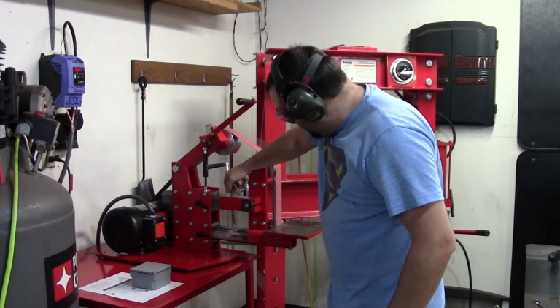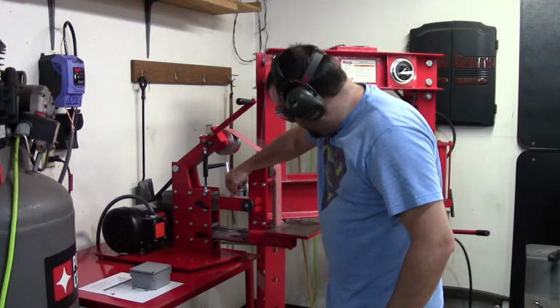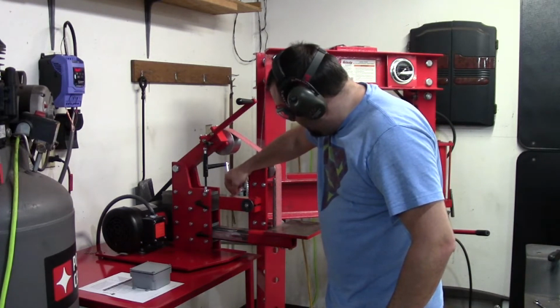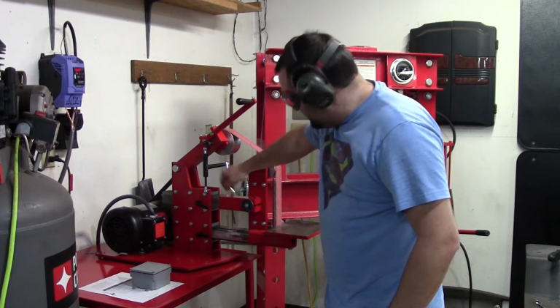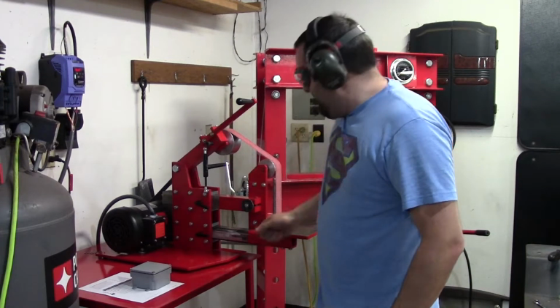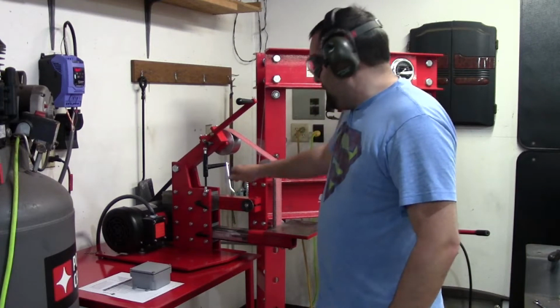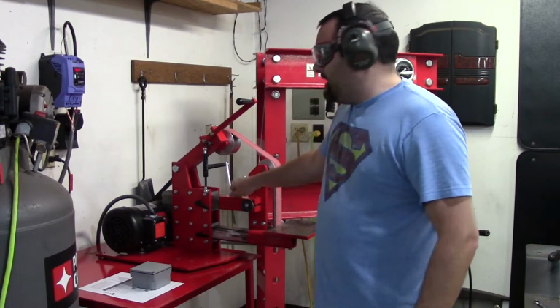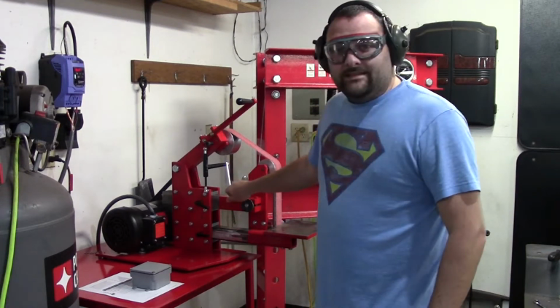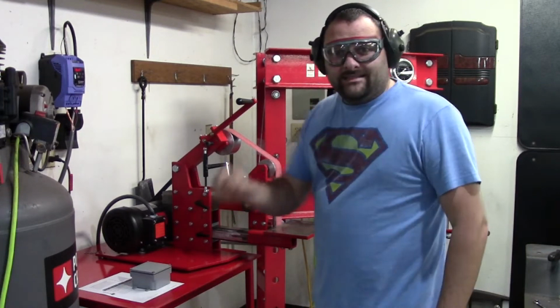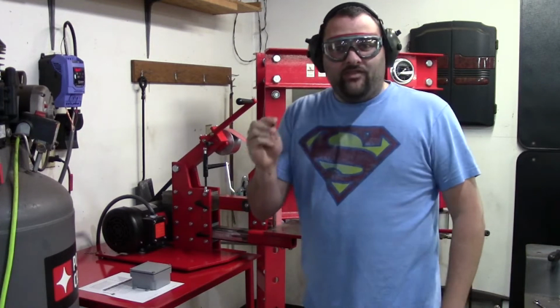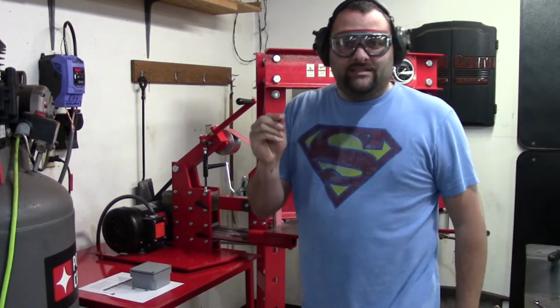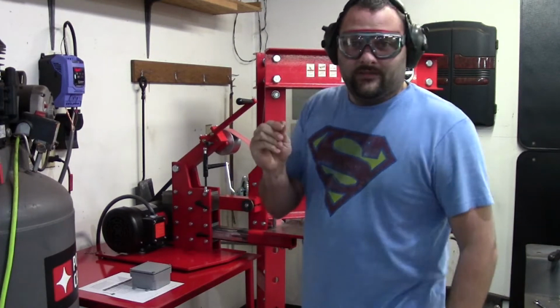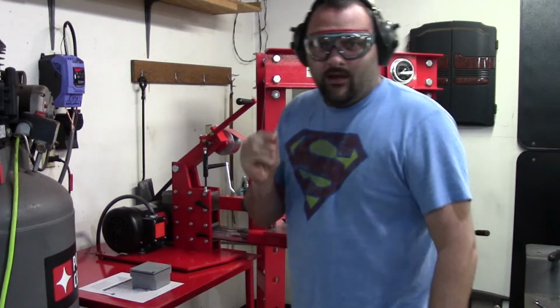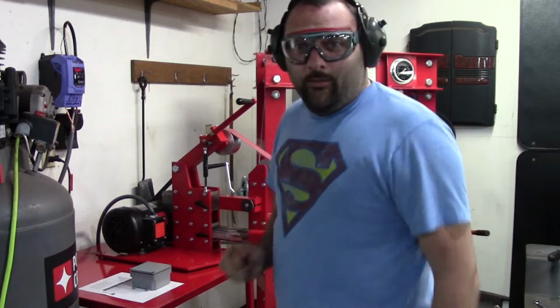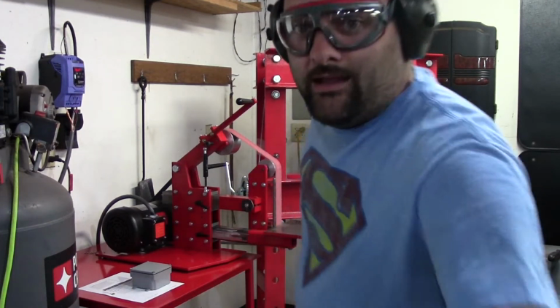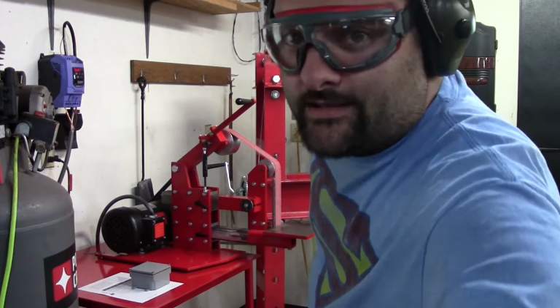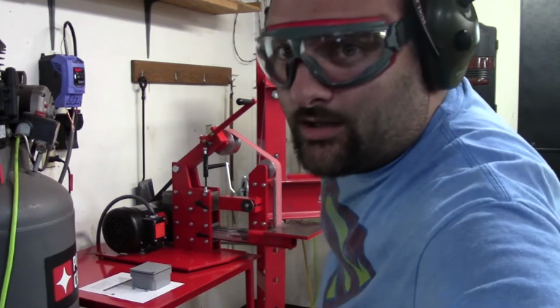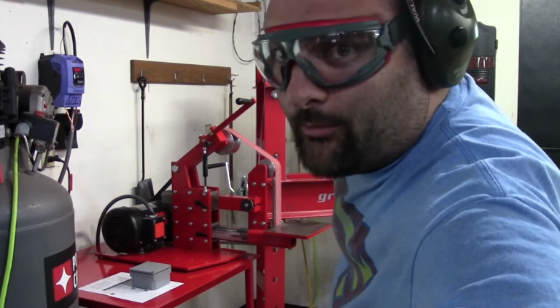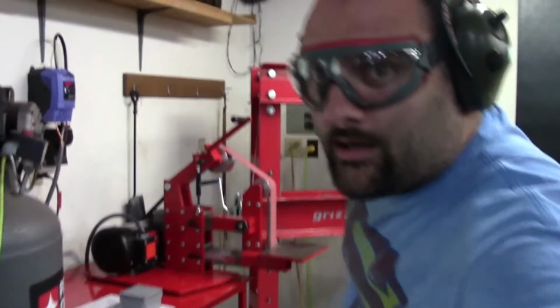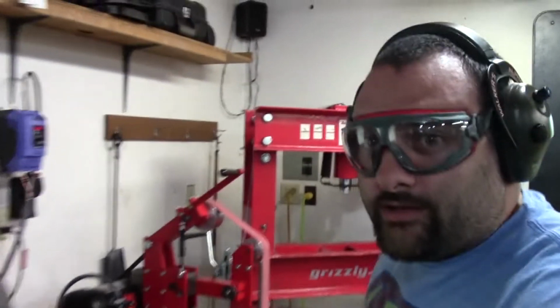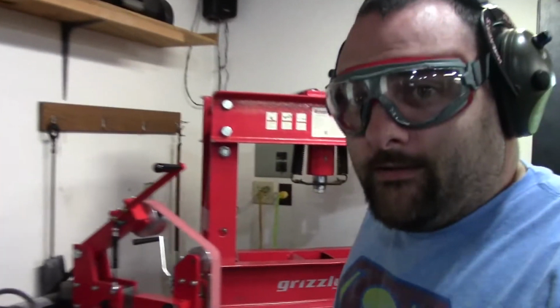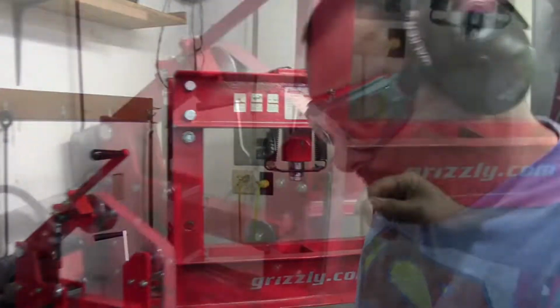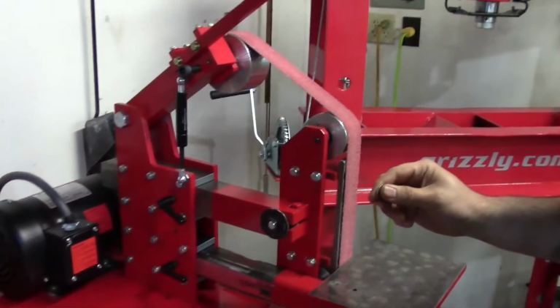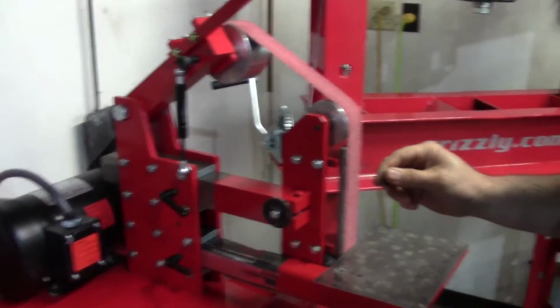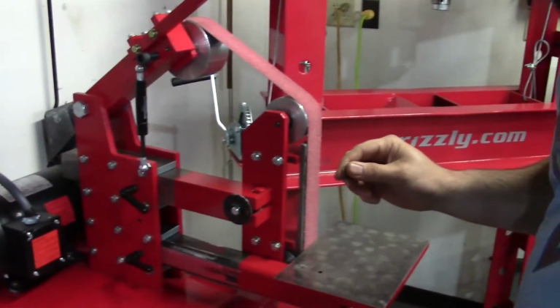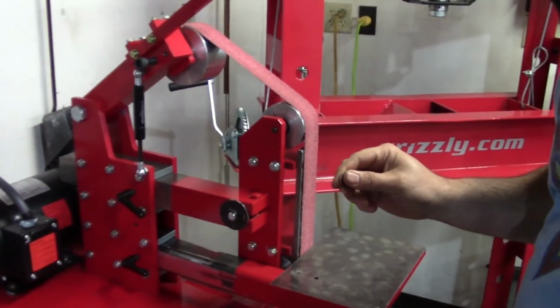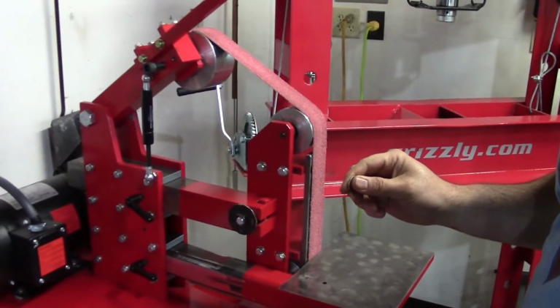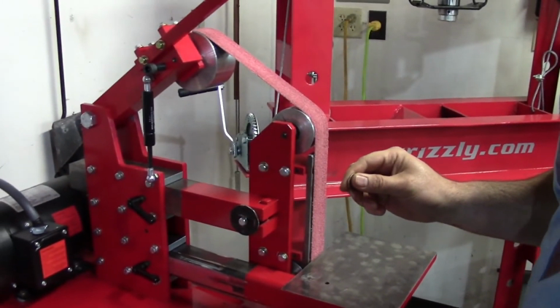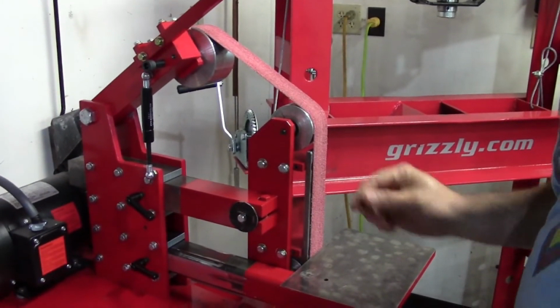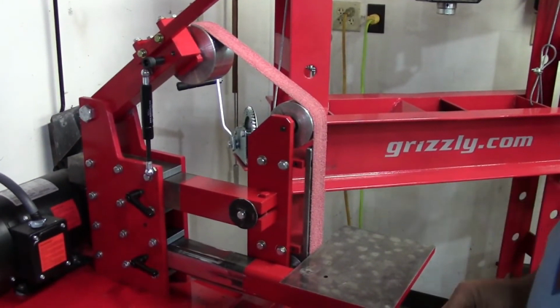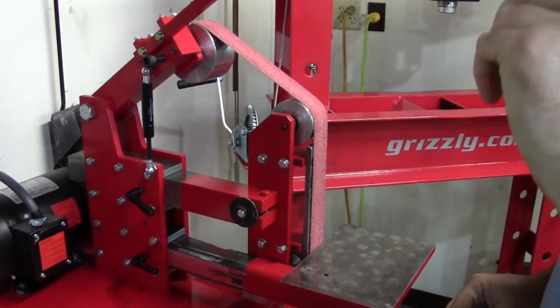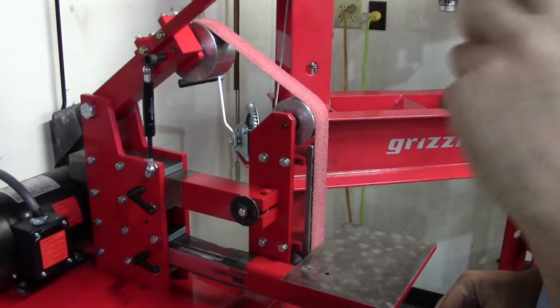For the first demonstration we are going to balance this dime on the tool arm. It's hard enough to get a balance there — I'm going to balance this at 7,000 surface feet per minute. Let me bring you in closer.